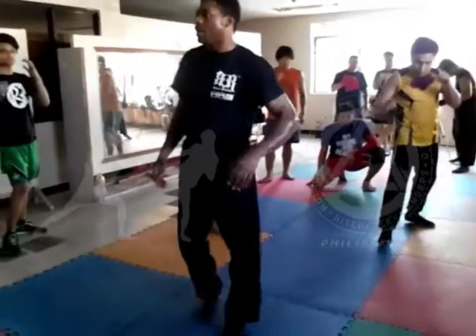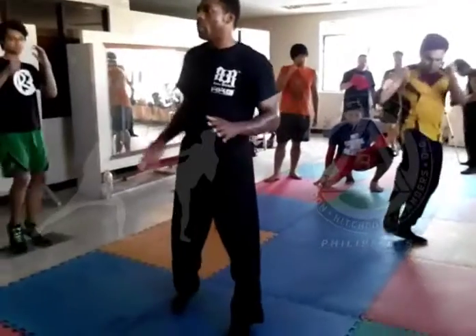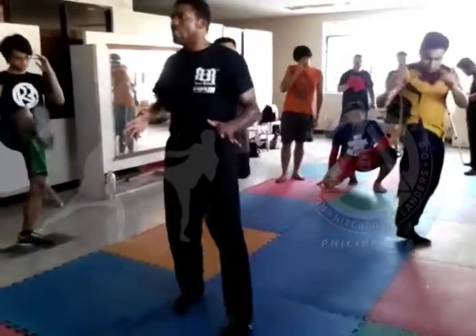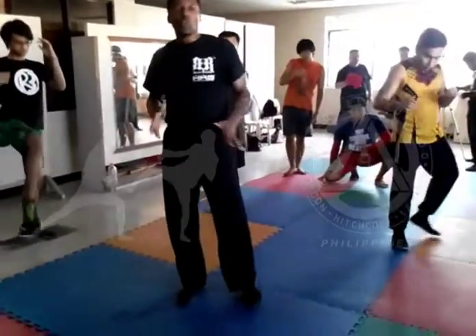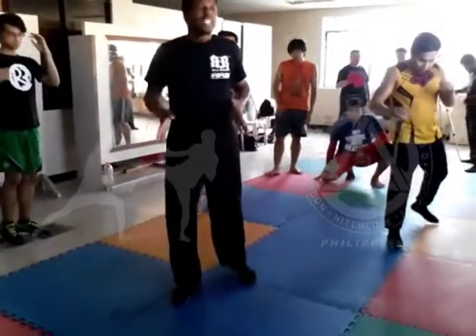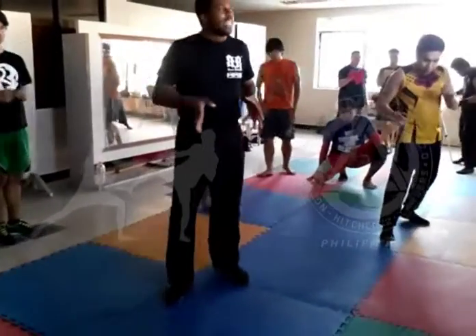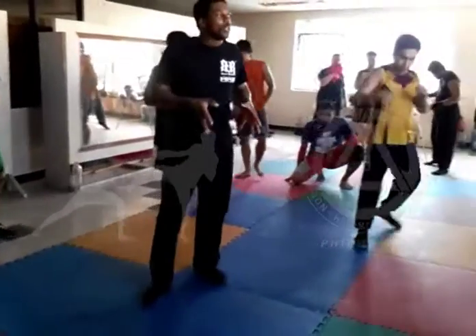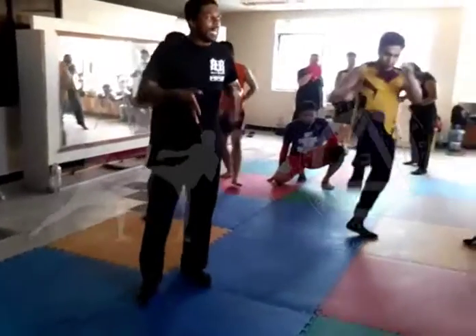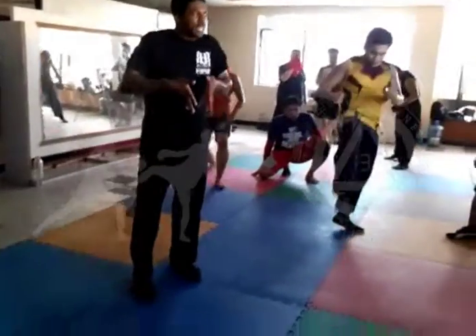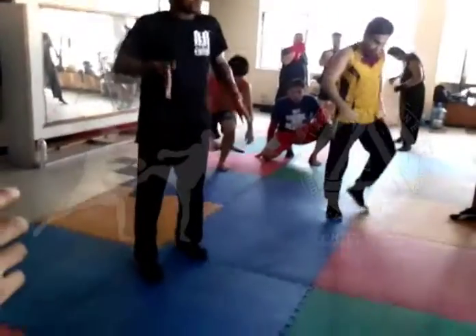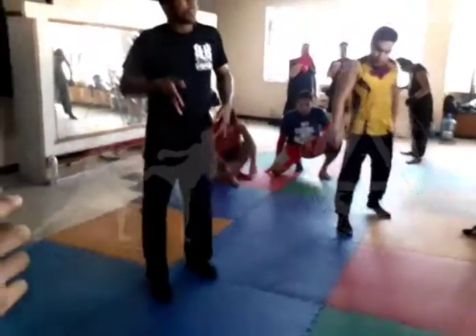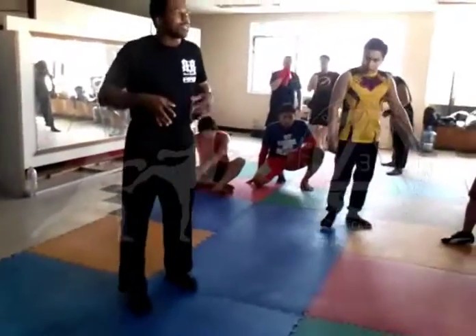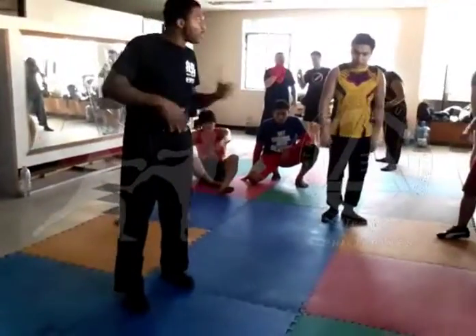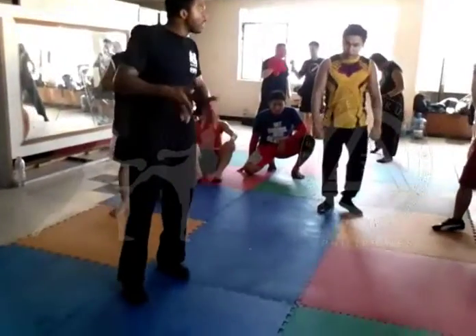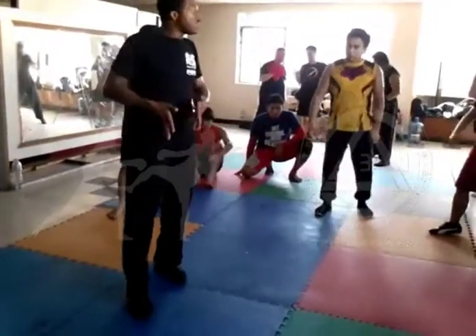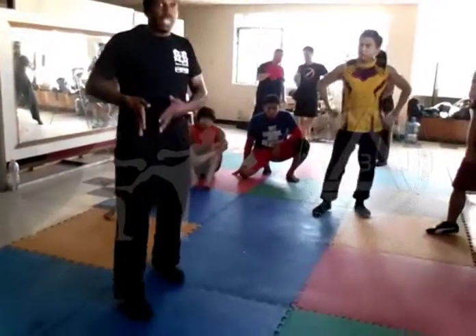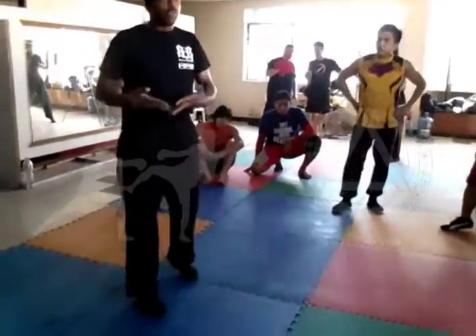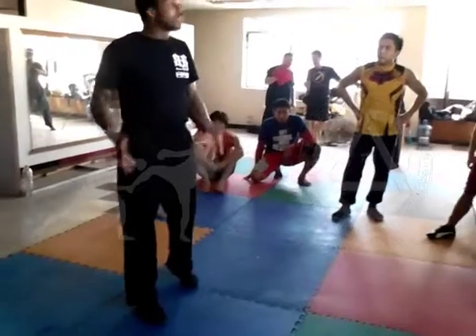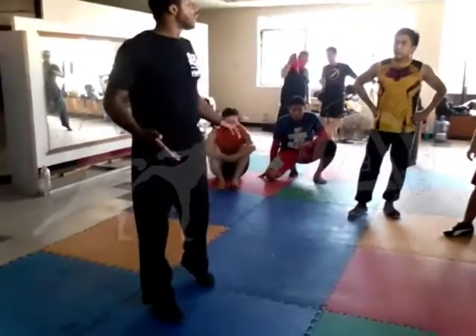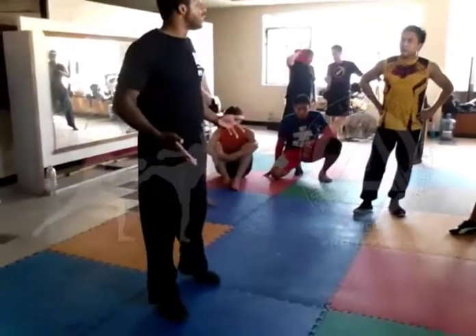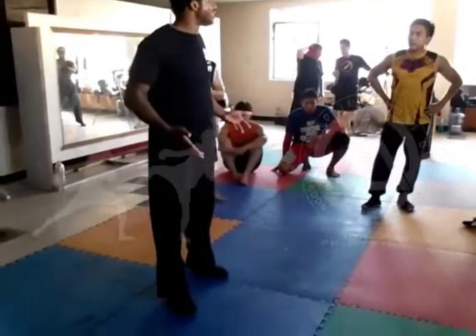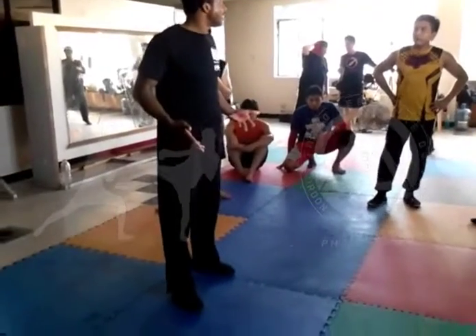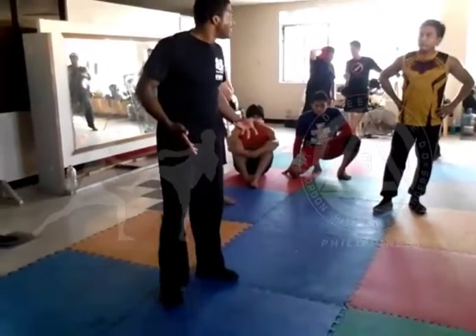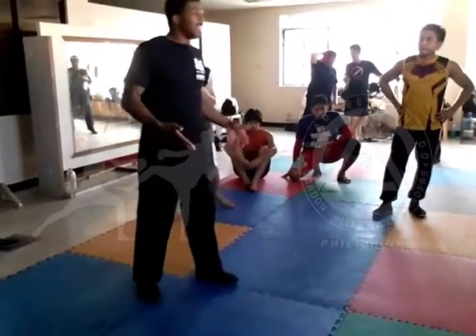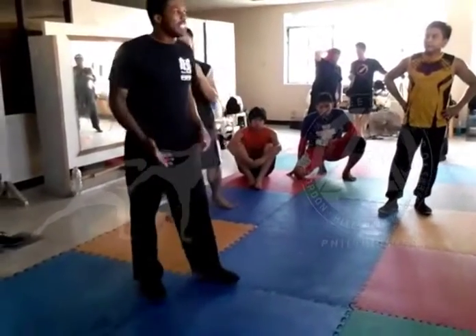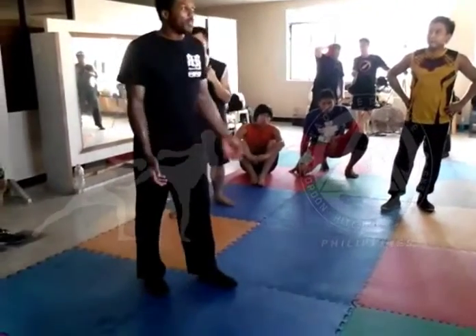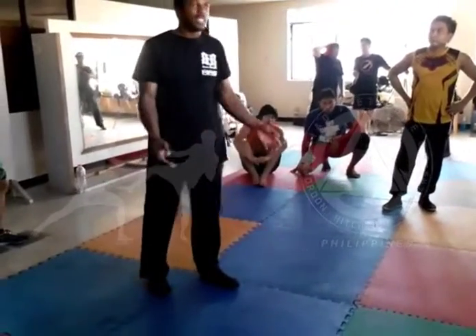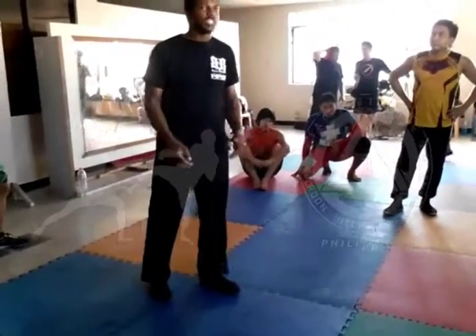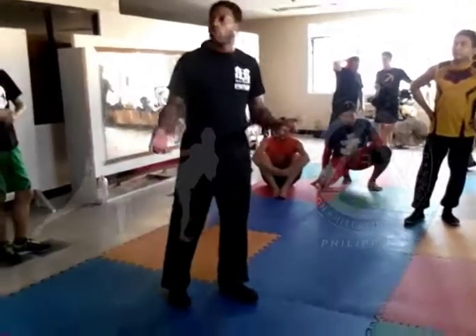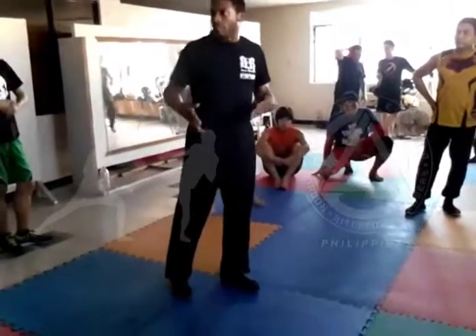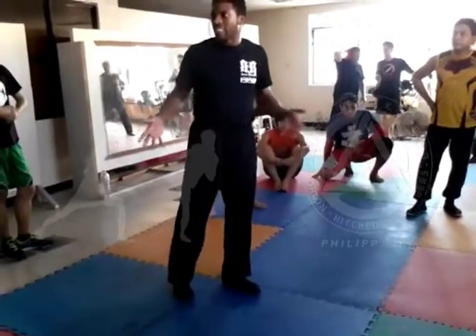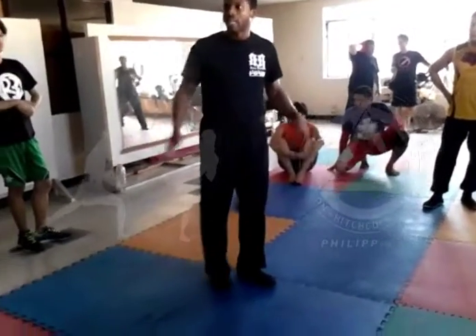A lot of people see us moving and don't realize that even when we're moving around, going back and forth, everything we do is still alive. It makes it much simpler to move if everything stays aligned.